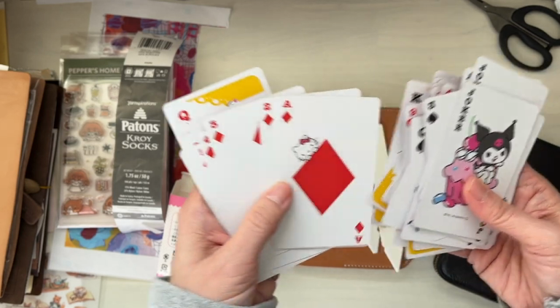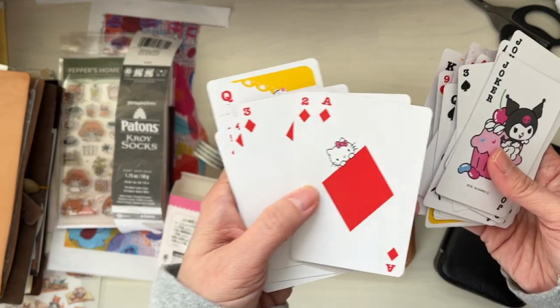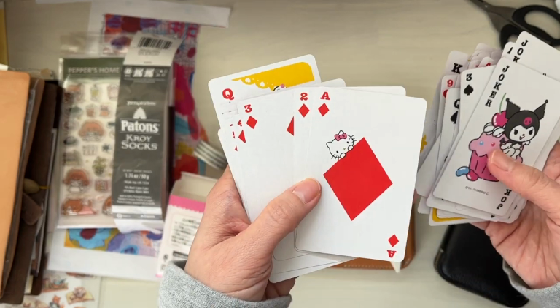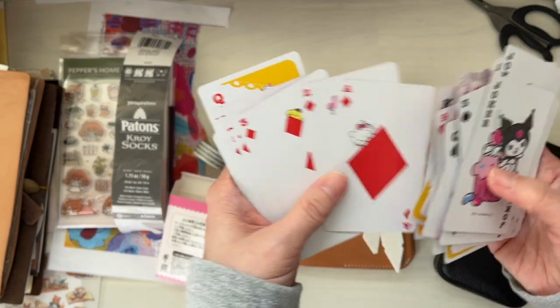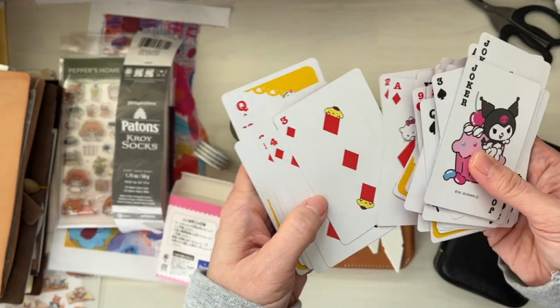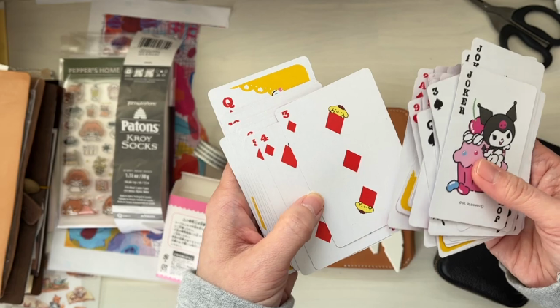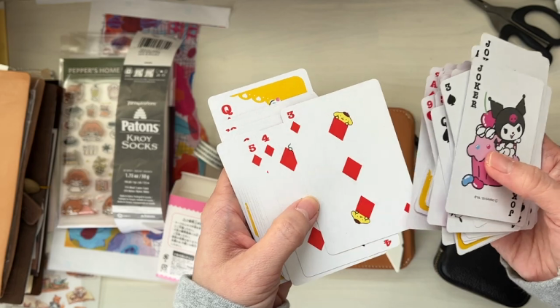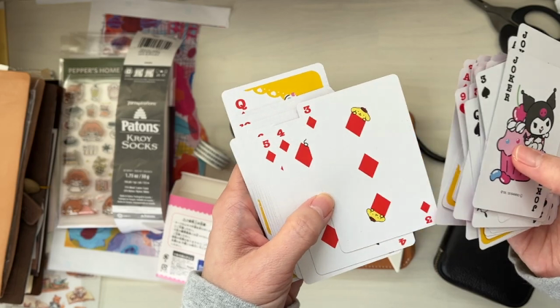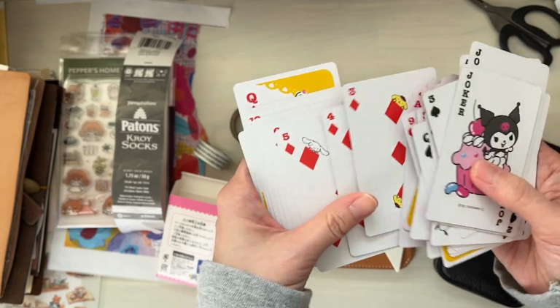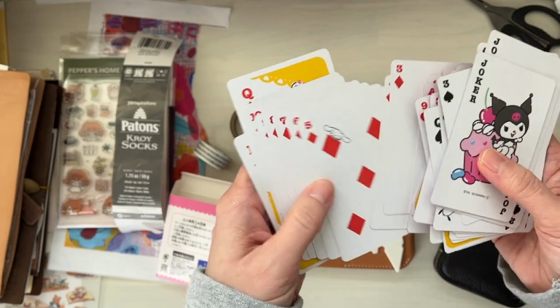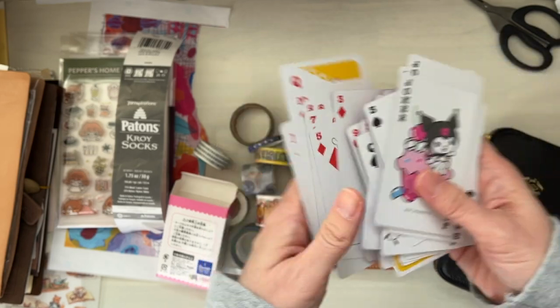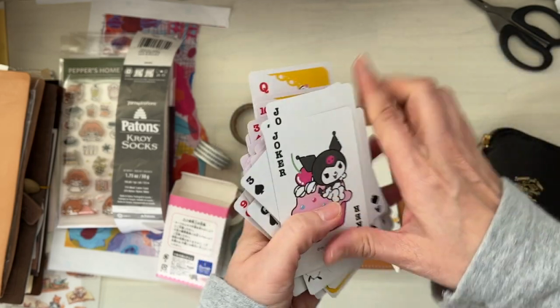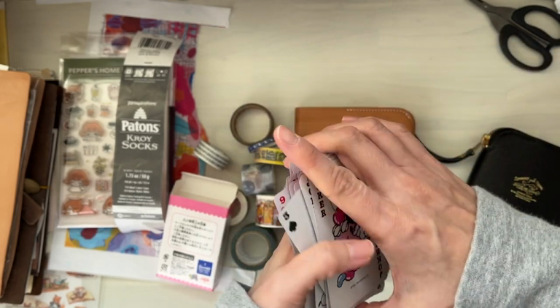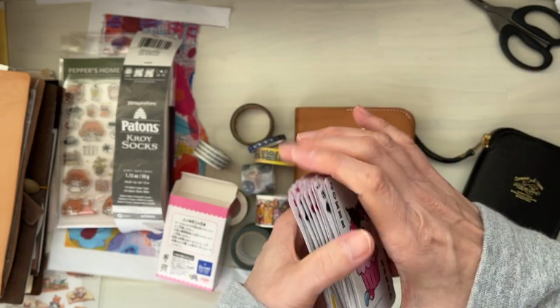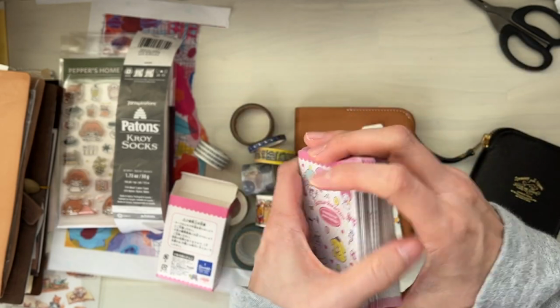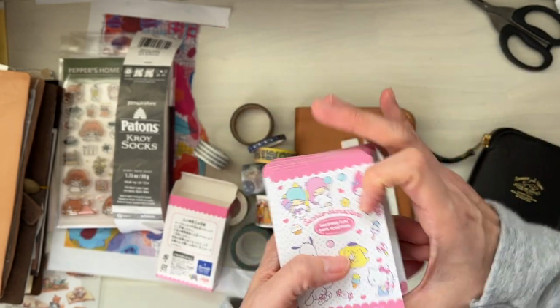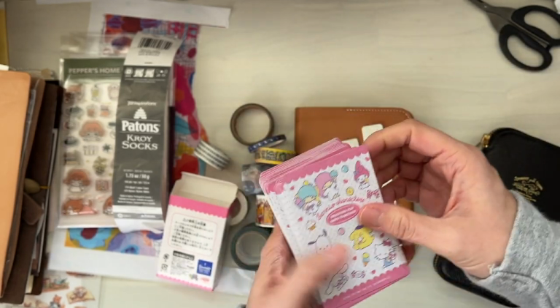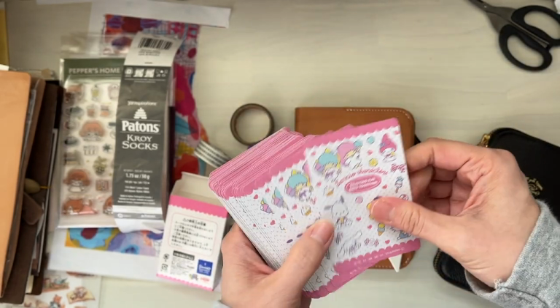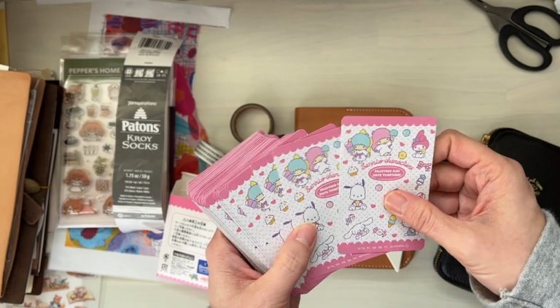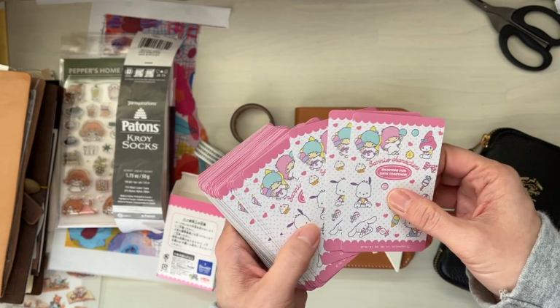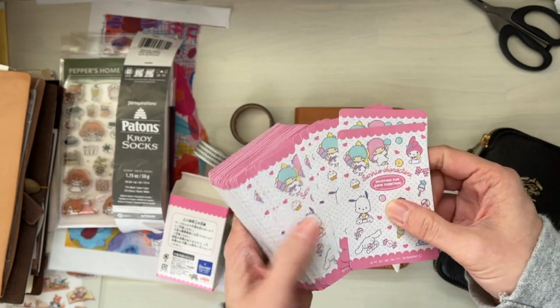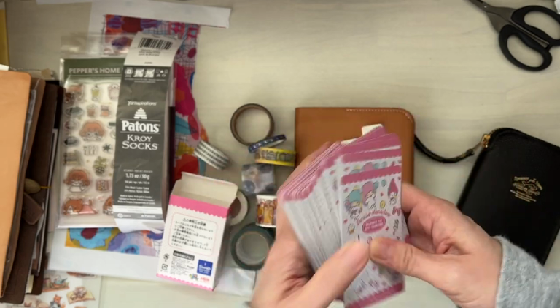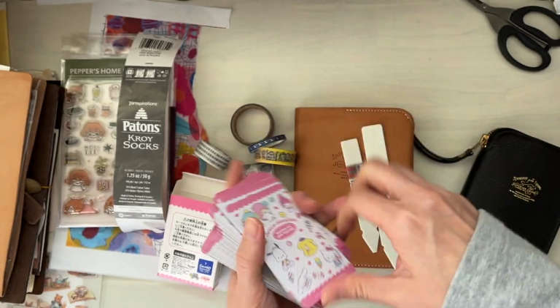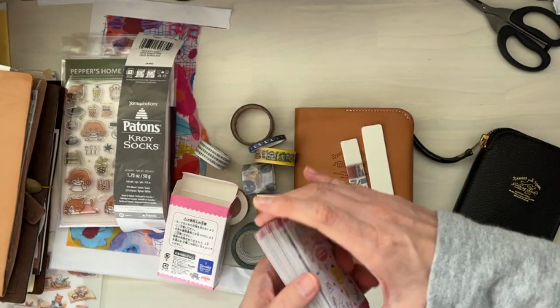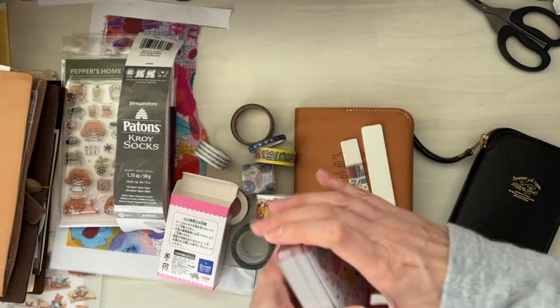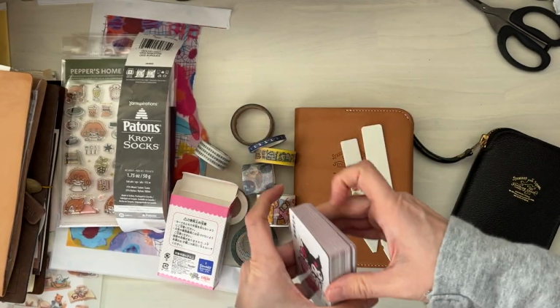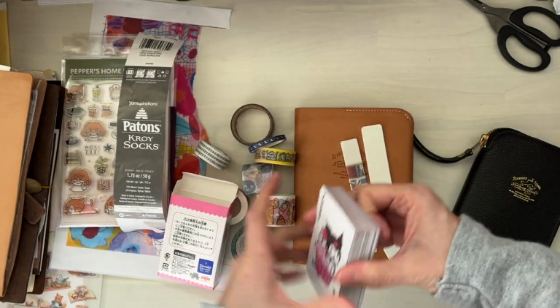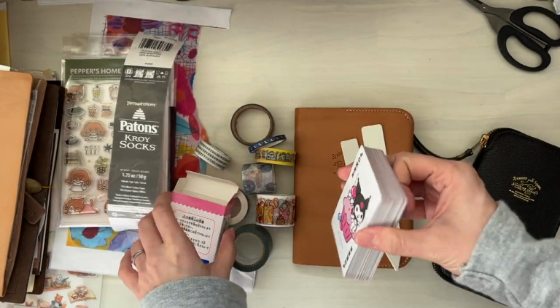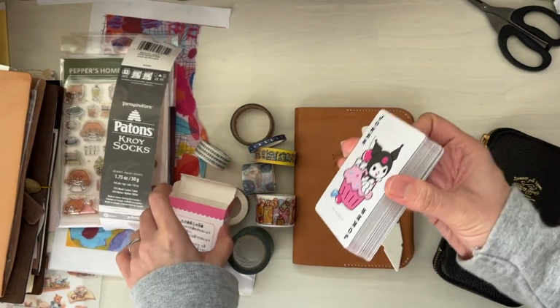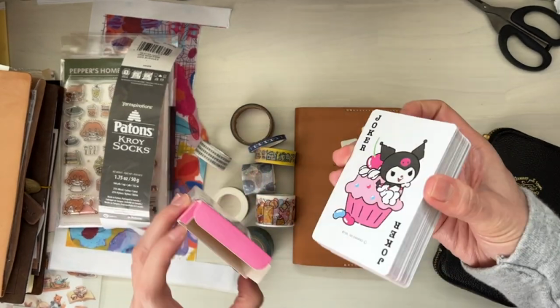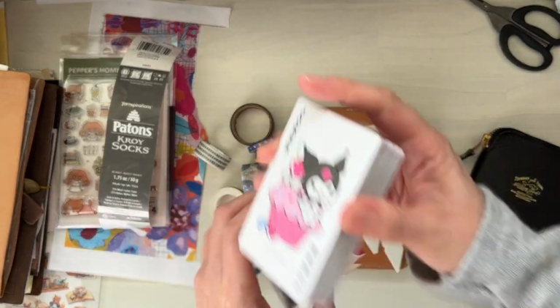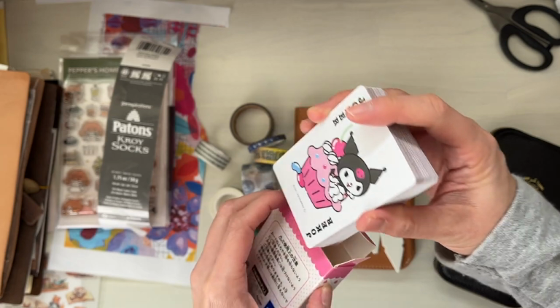Look at these playing cards — they're so cute. It's Hello Kitty! I should have bought two: one for myself to actually play with. Actually, my daughter would probably take over them.